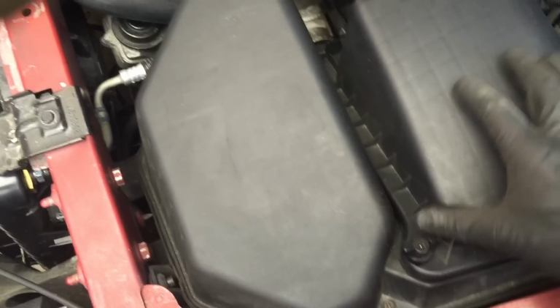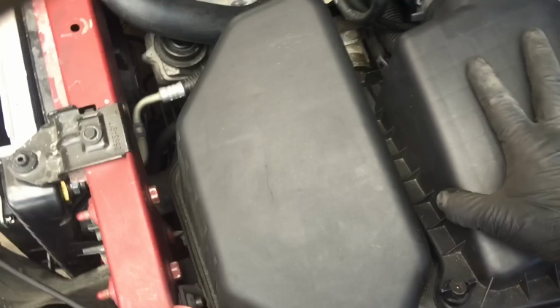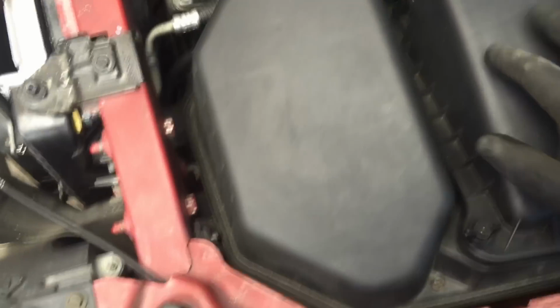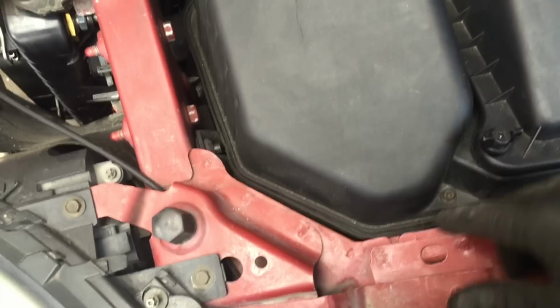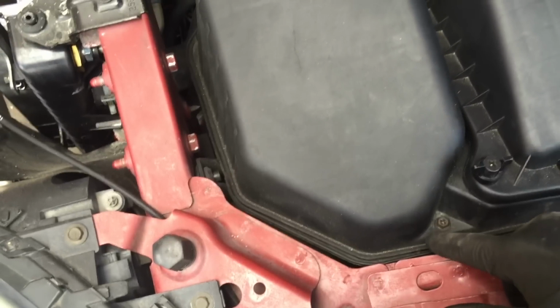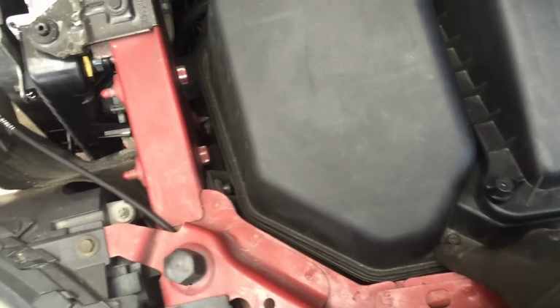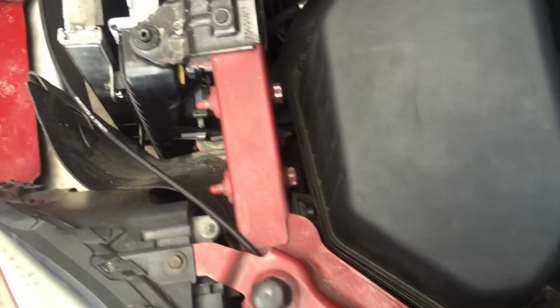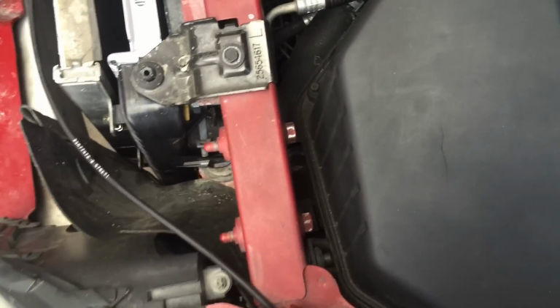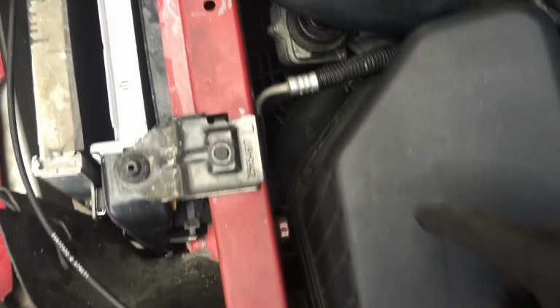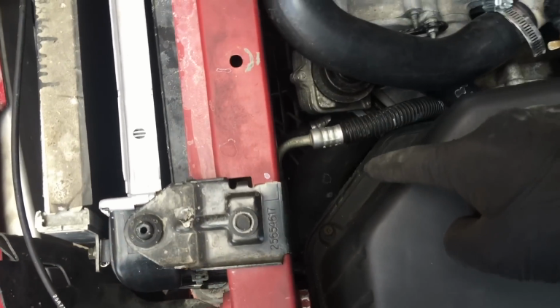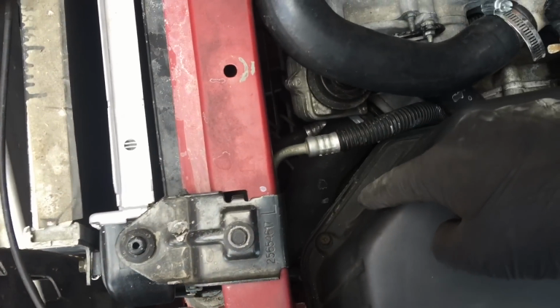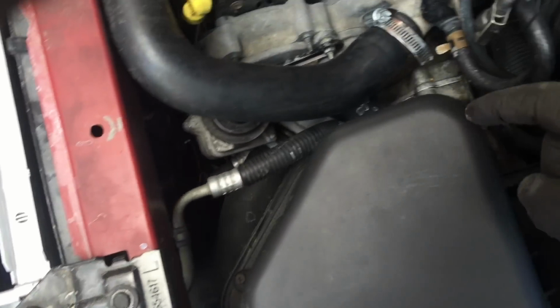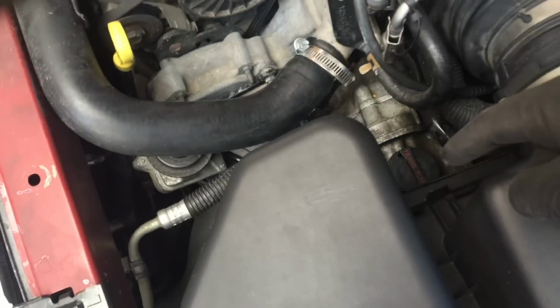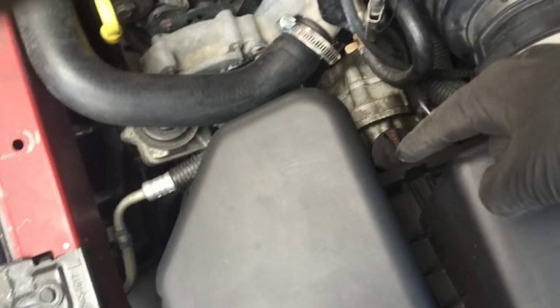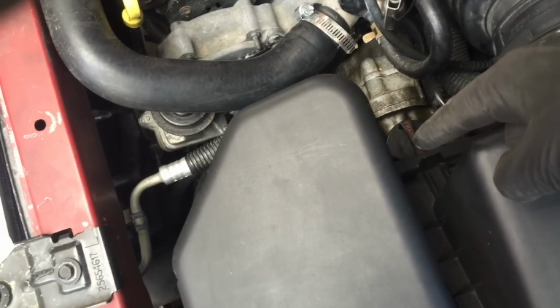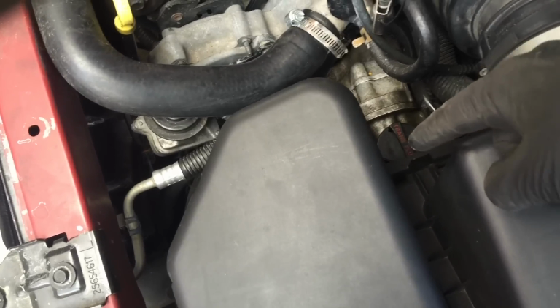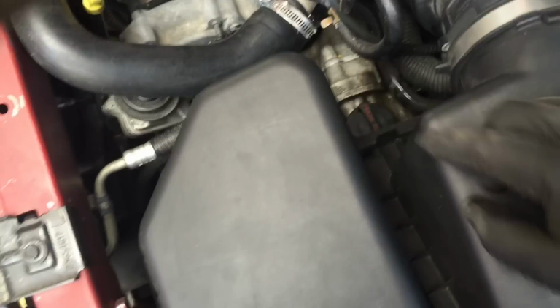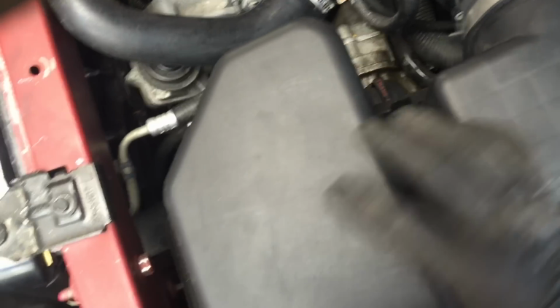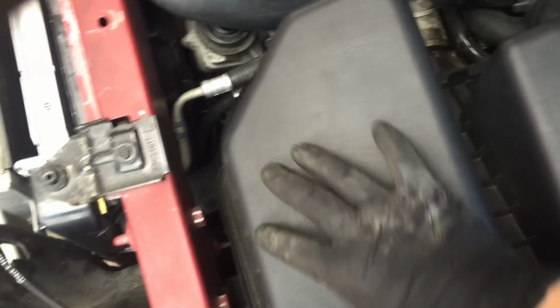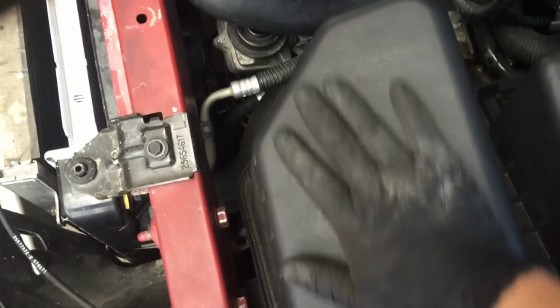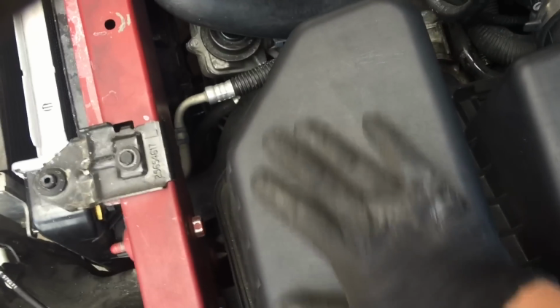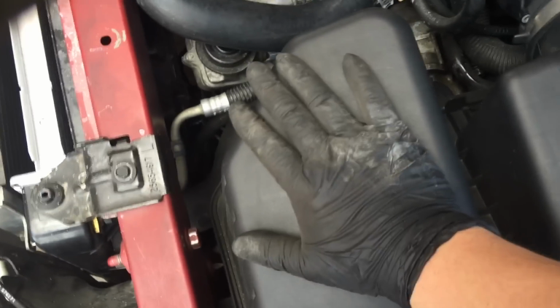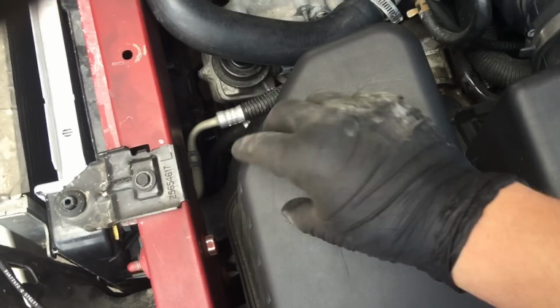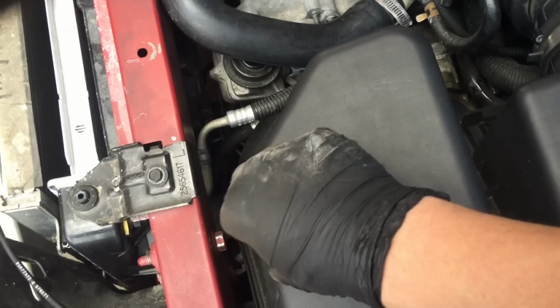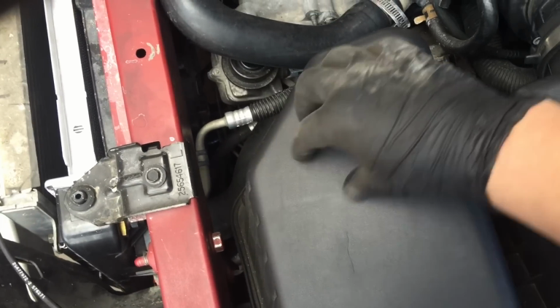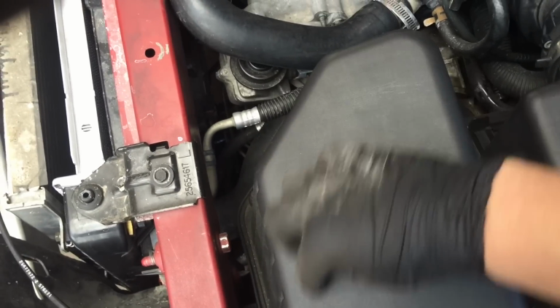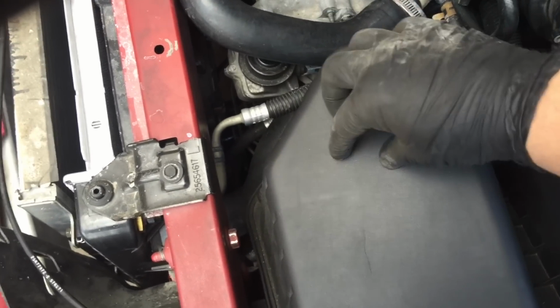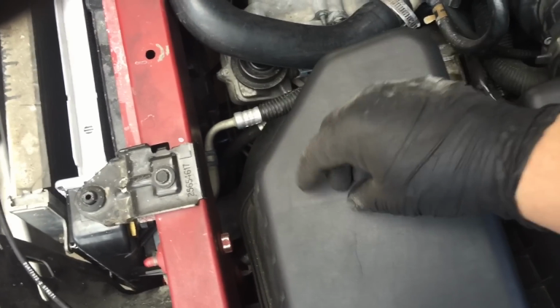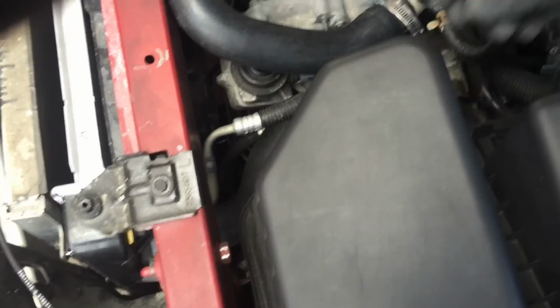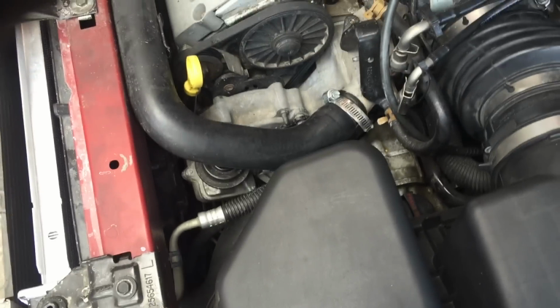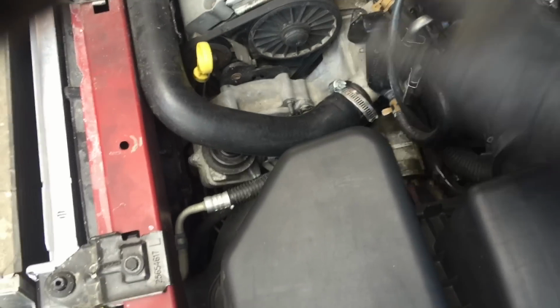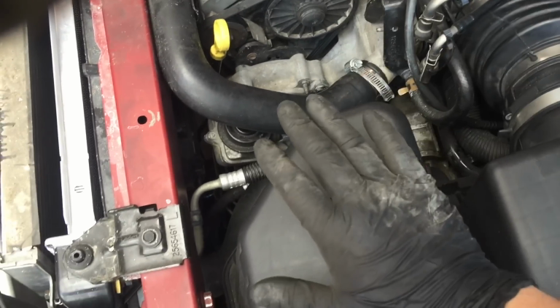After I take those off, it has a flathead screwdriver here, another one there, and should be another one here so I can take off this top cover. Then the computer is going to be here and we're going to move the computer out of the way.